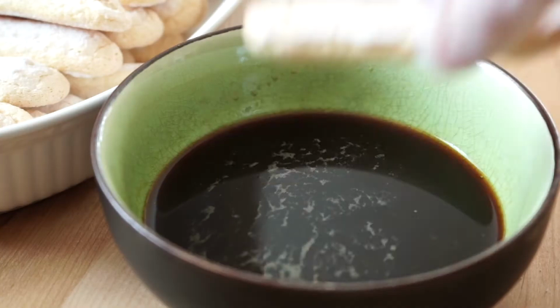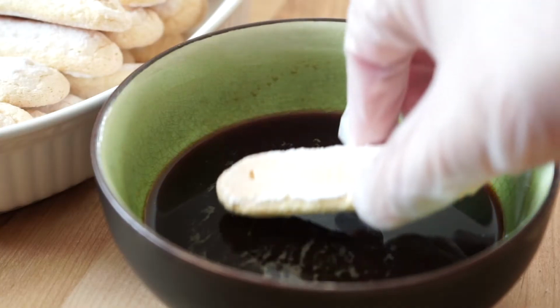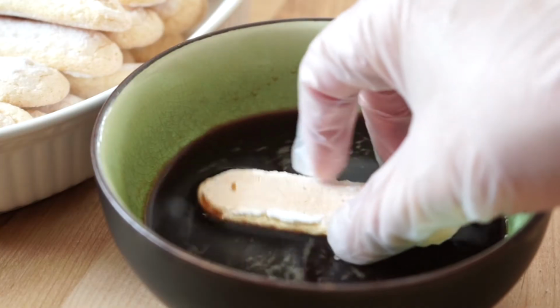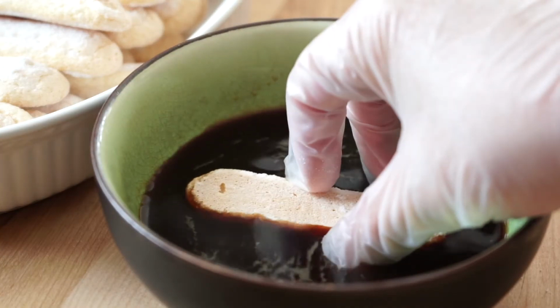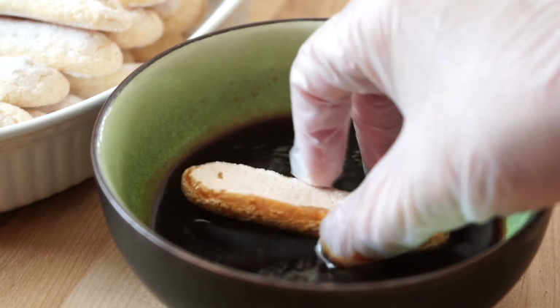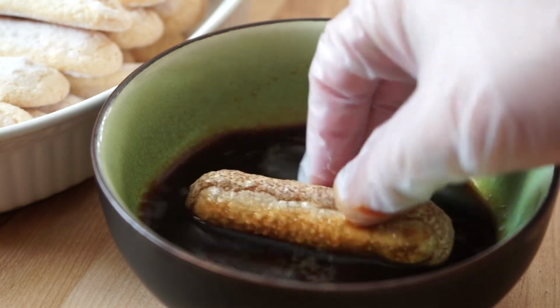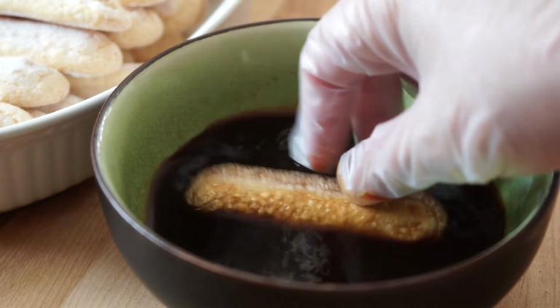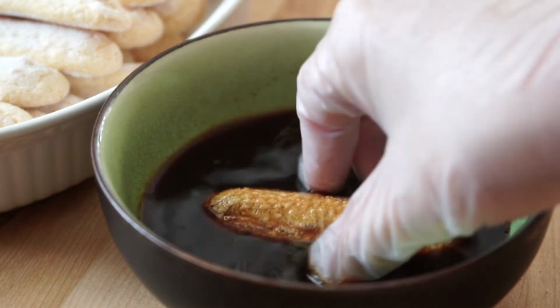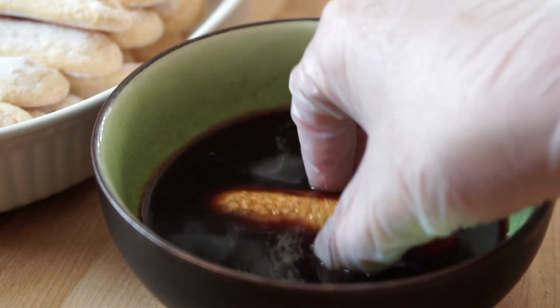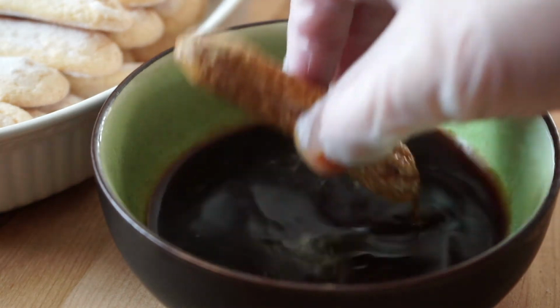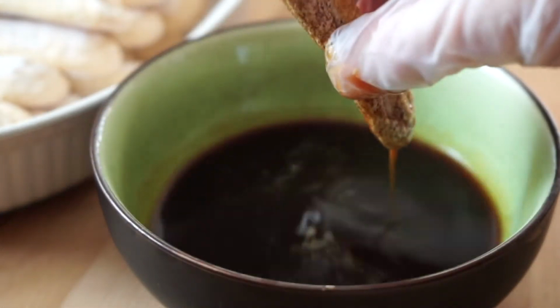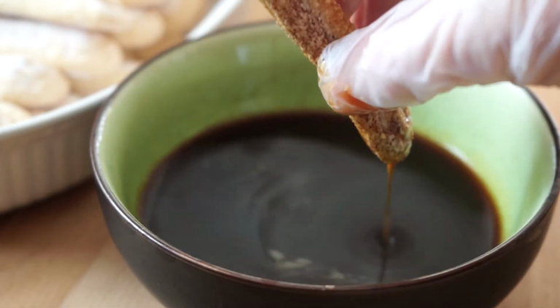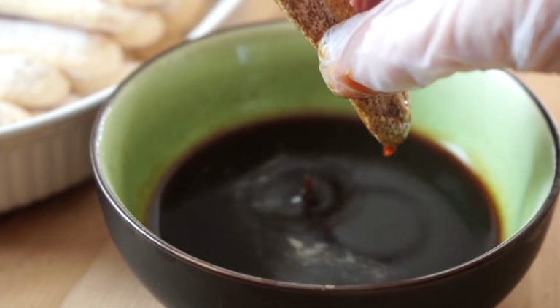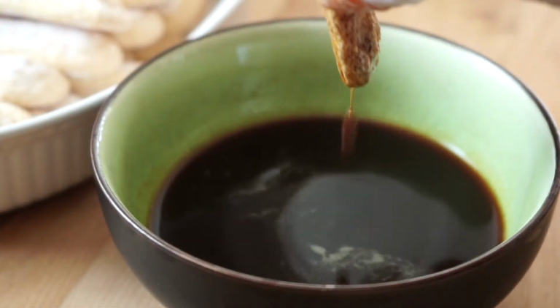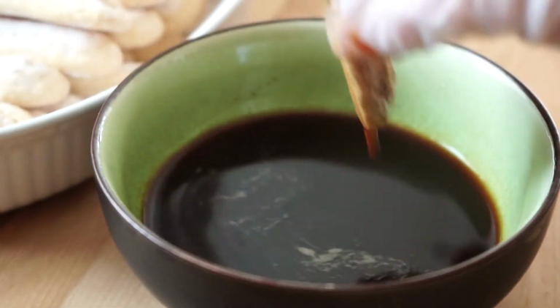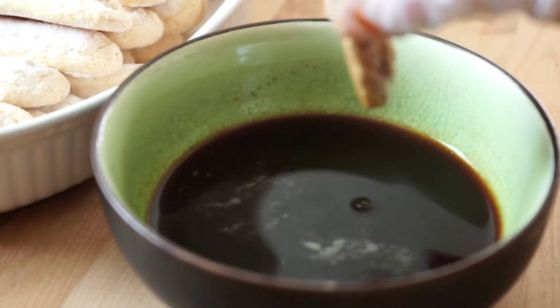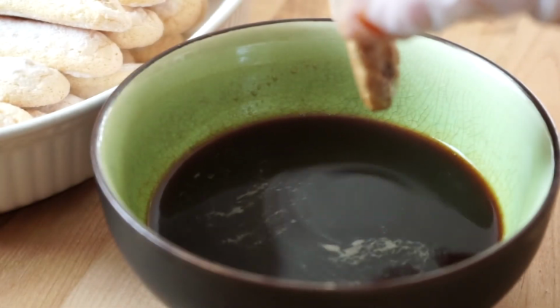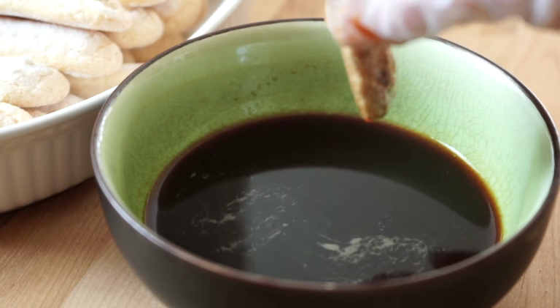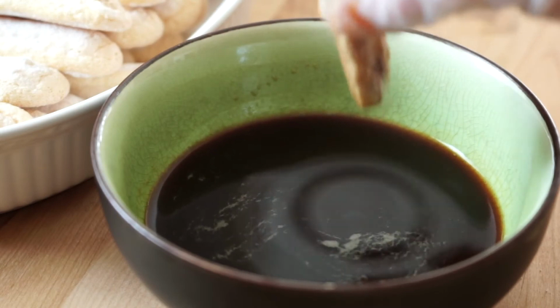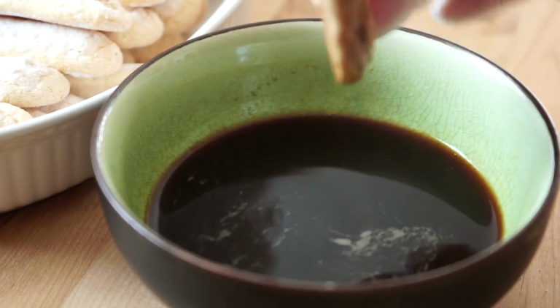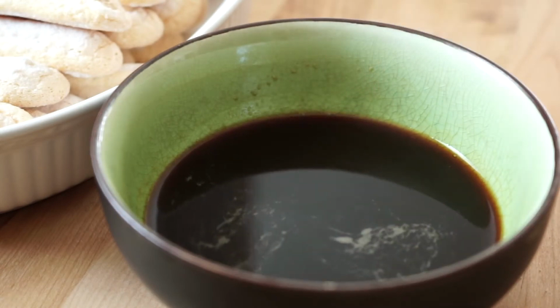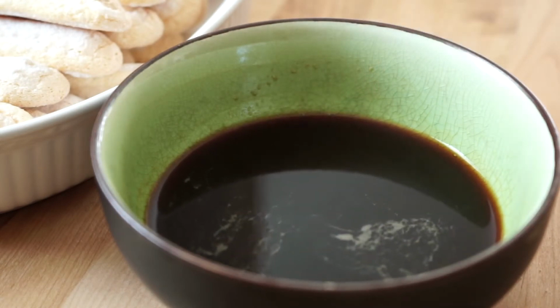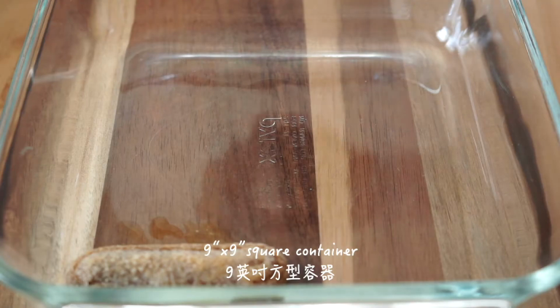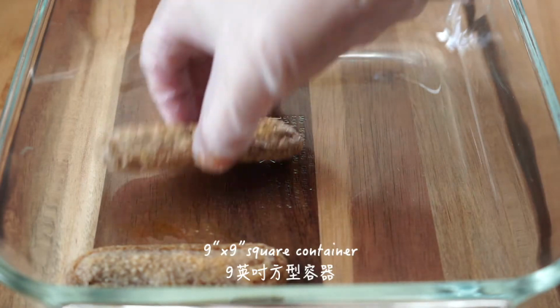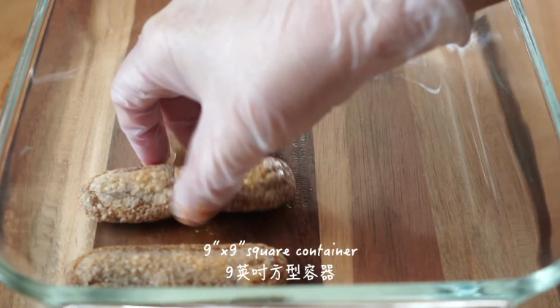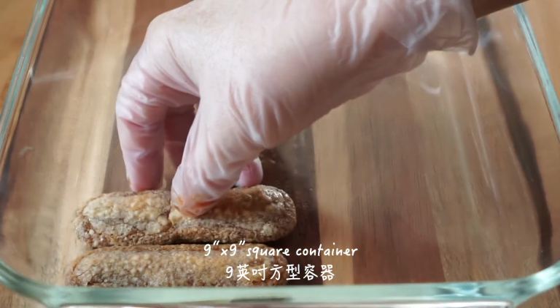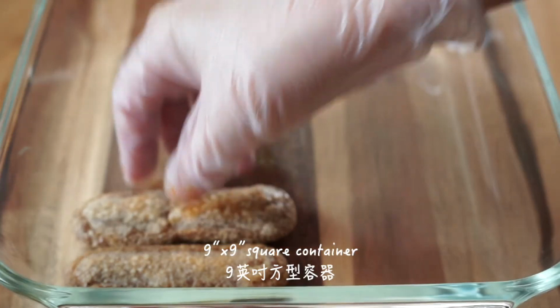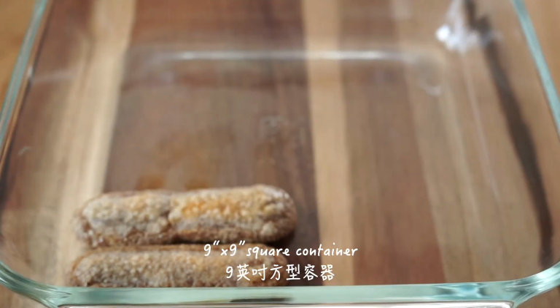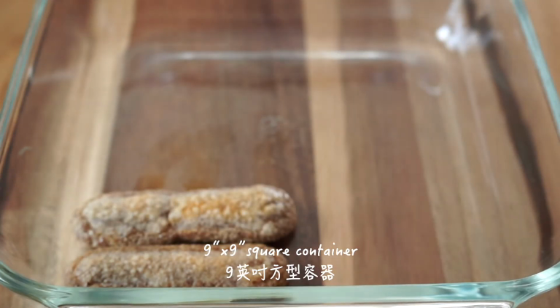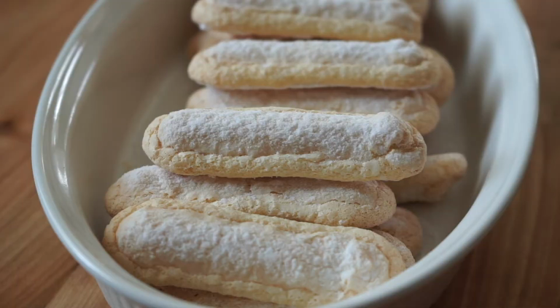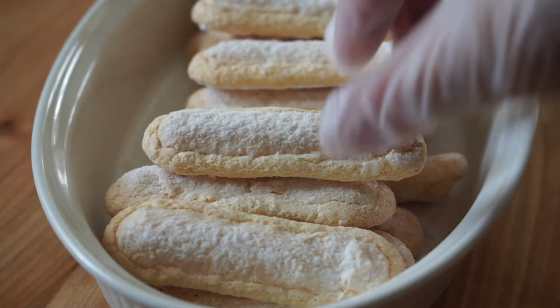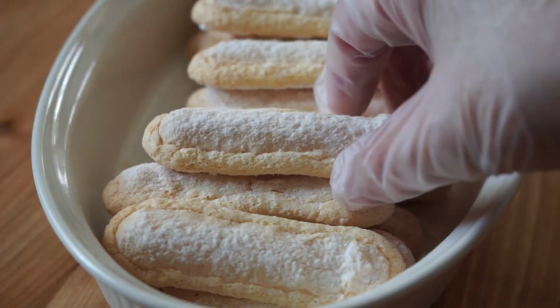Quickly dip each ladyfinger into the espresso mixture. The ladyfingers are quite porous and will fall apart if left in the liquid for too long. Place them rounded side up at the bottom of a 9-inch square dish.